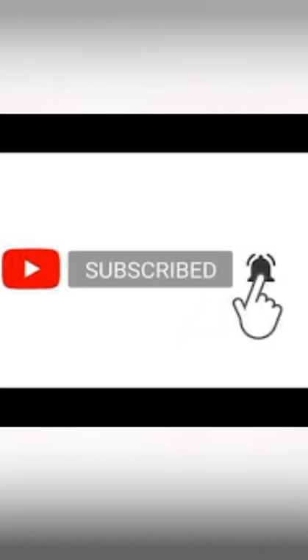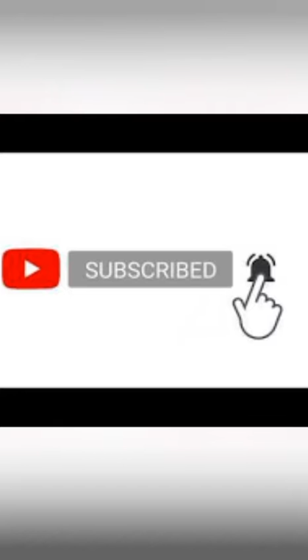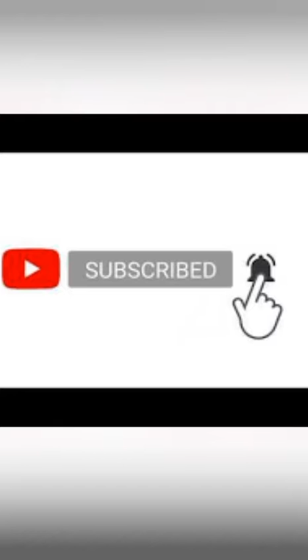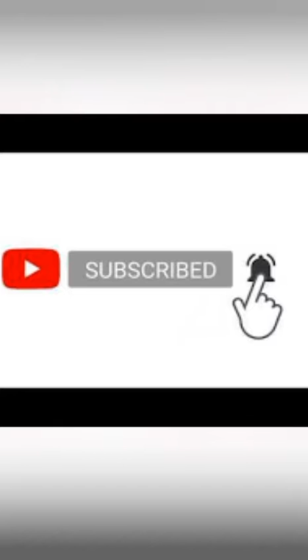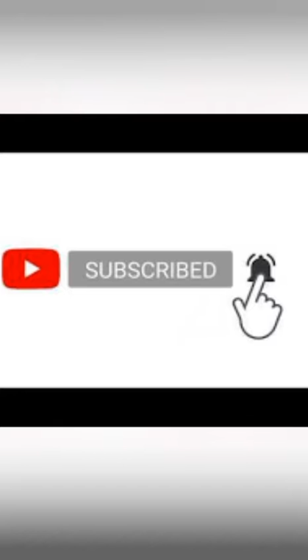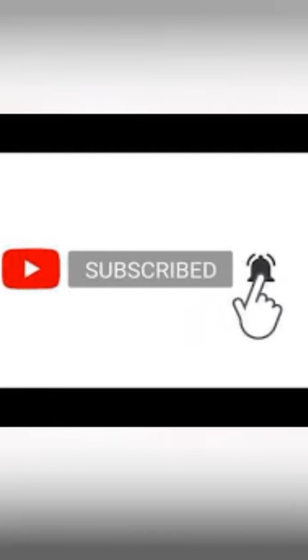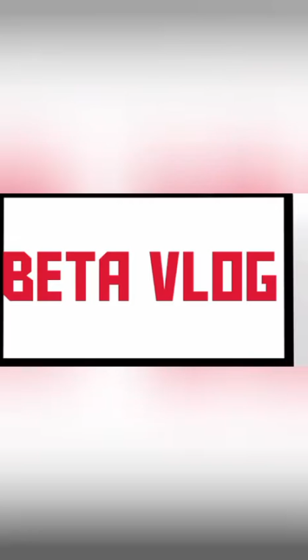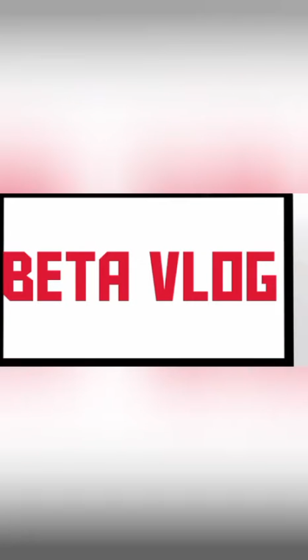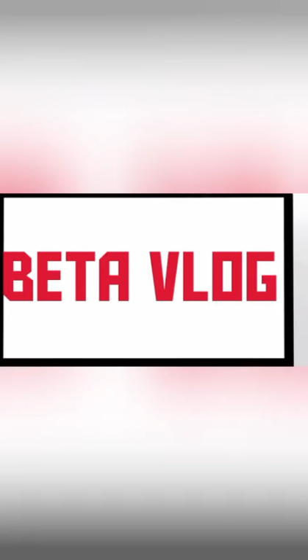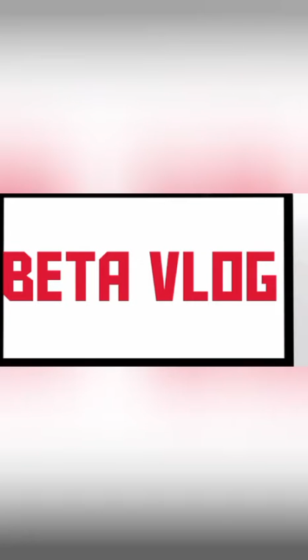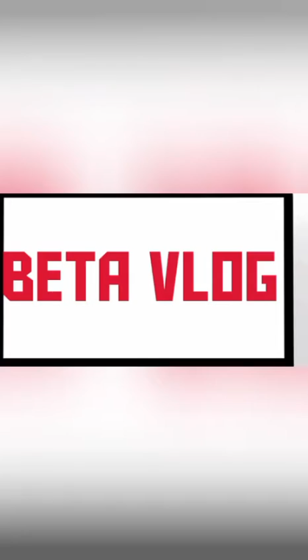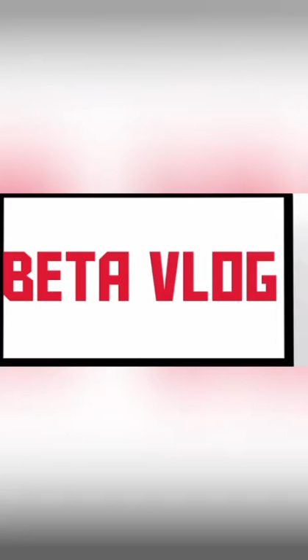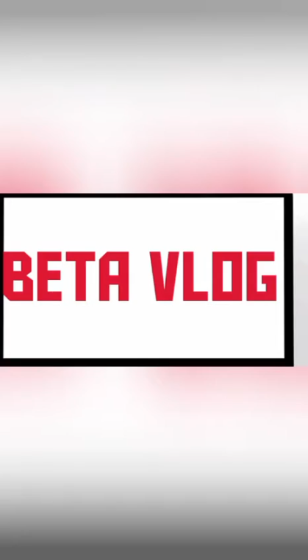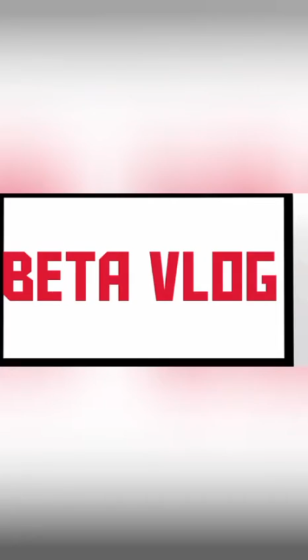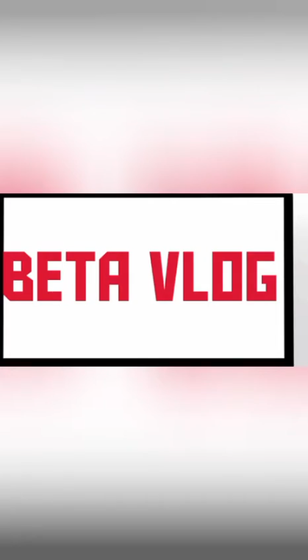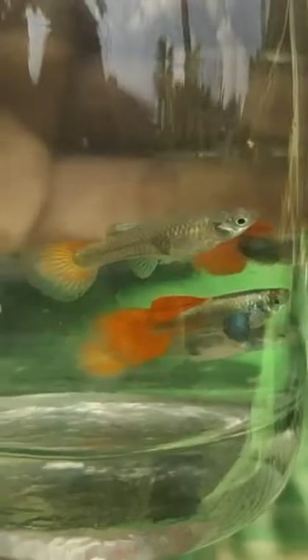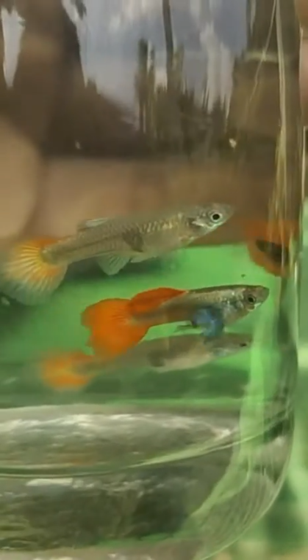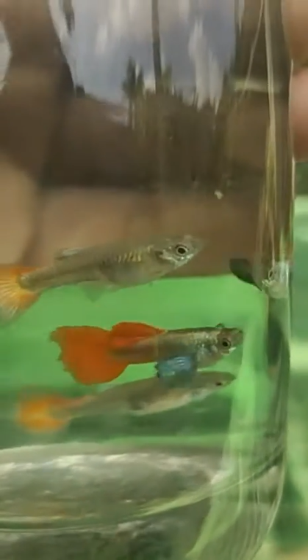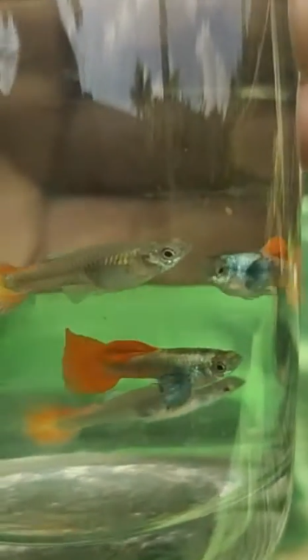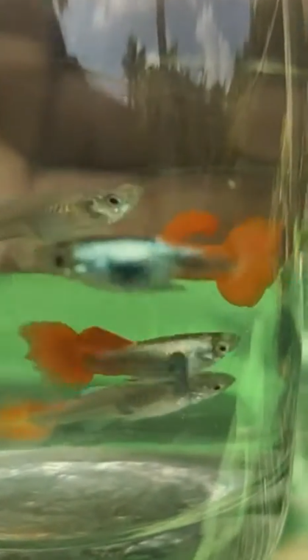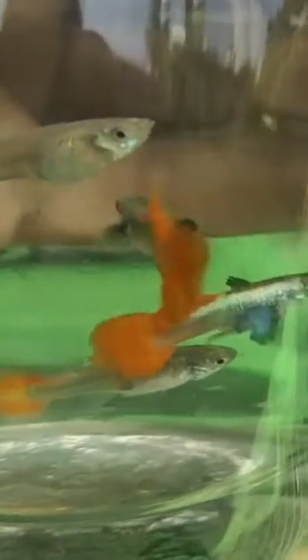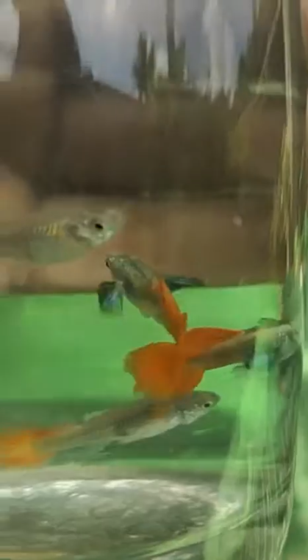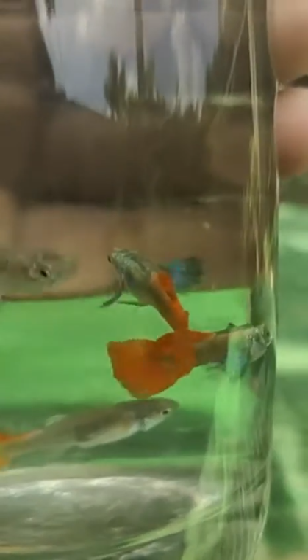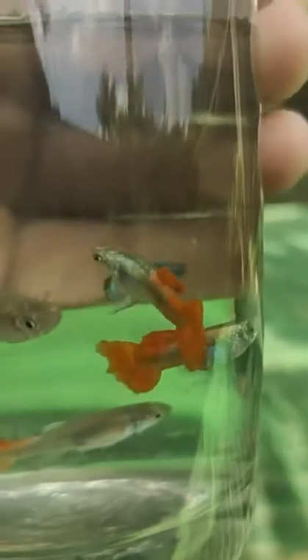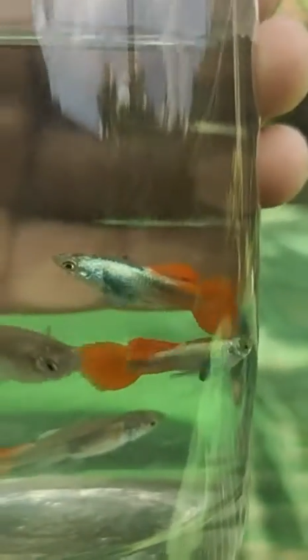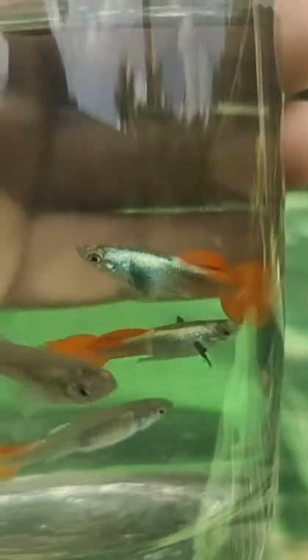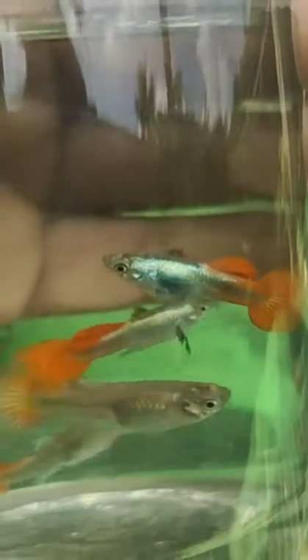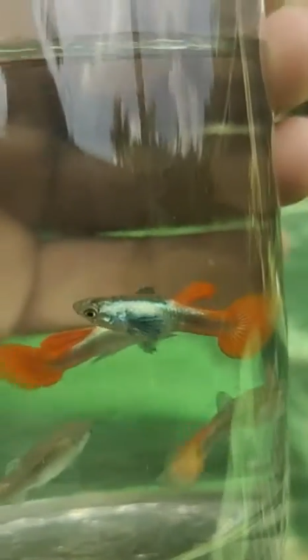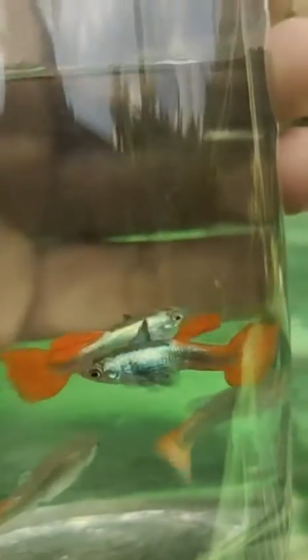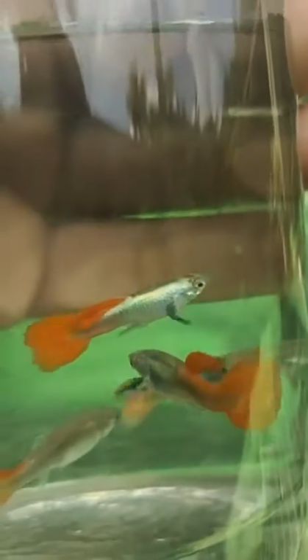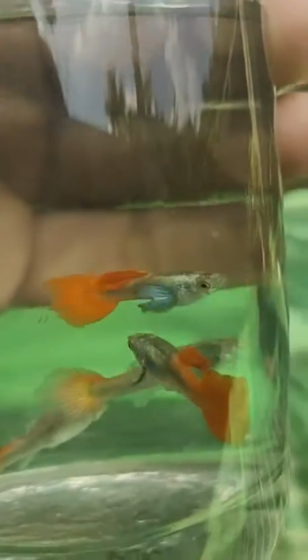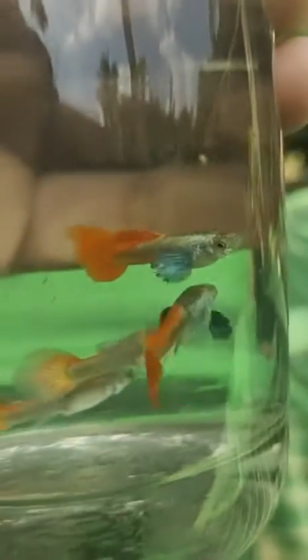I will show you the next video. I will tell you about the first thing. This is a platner. This is 200 rupees.